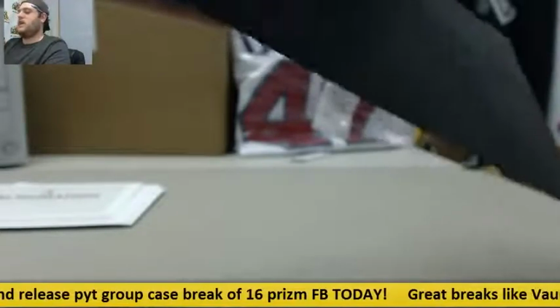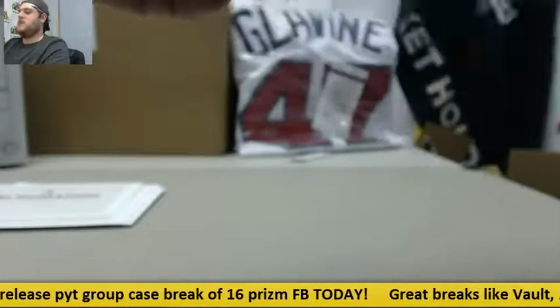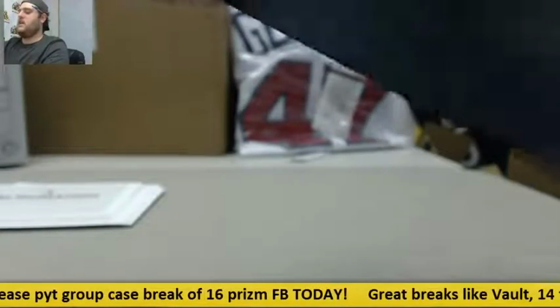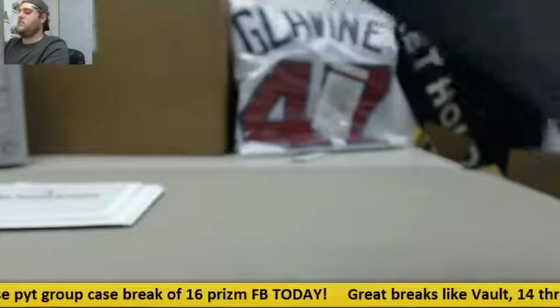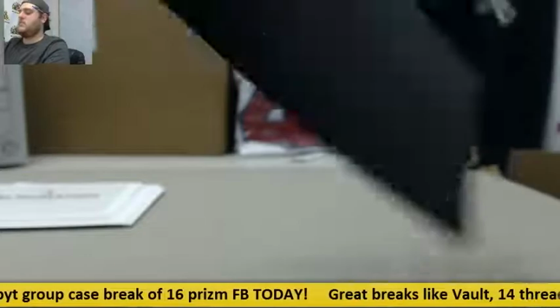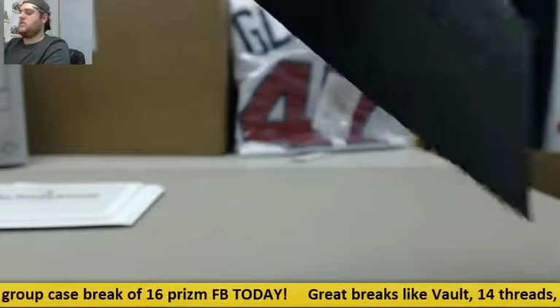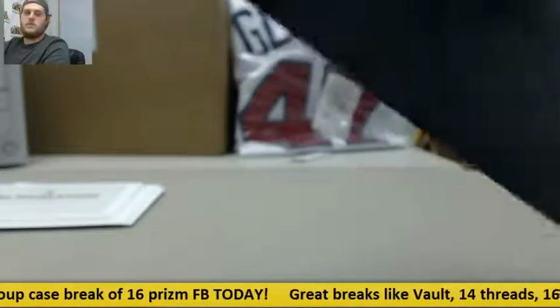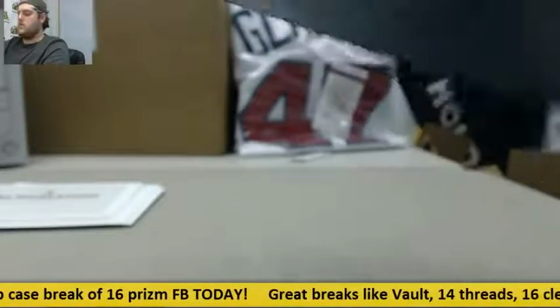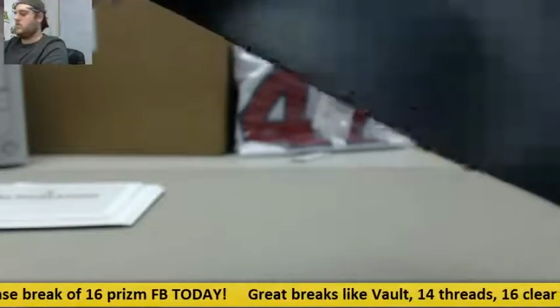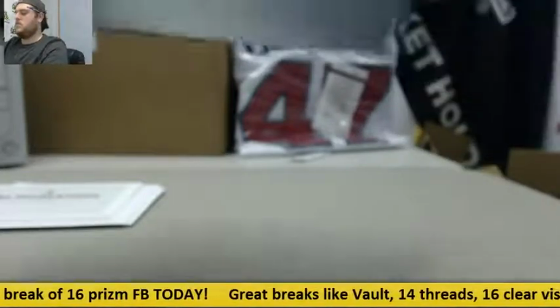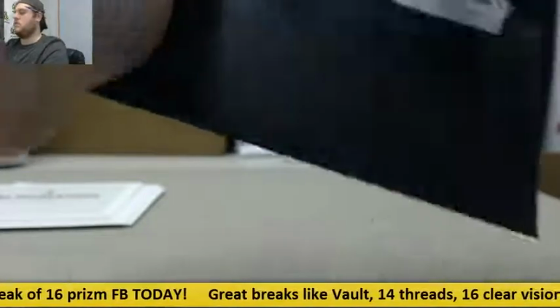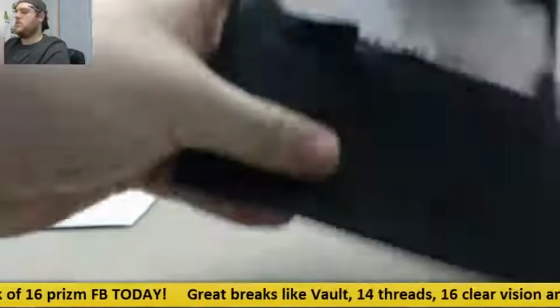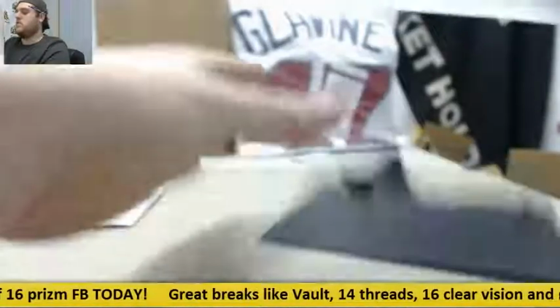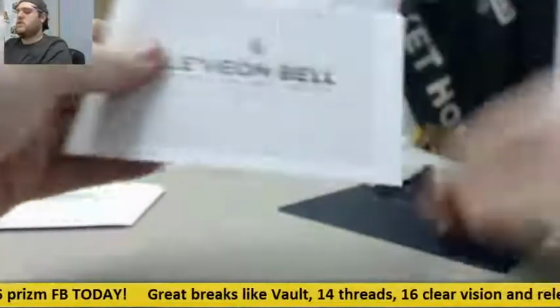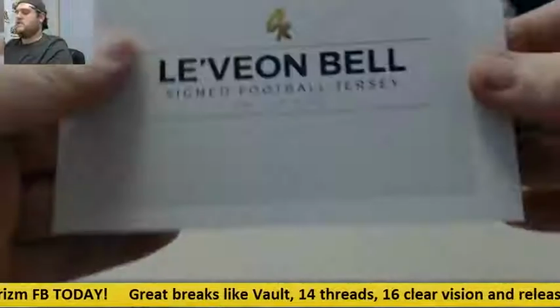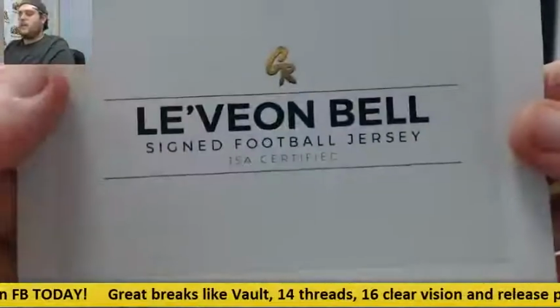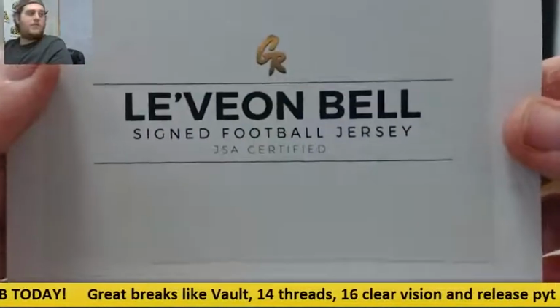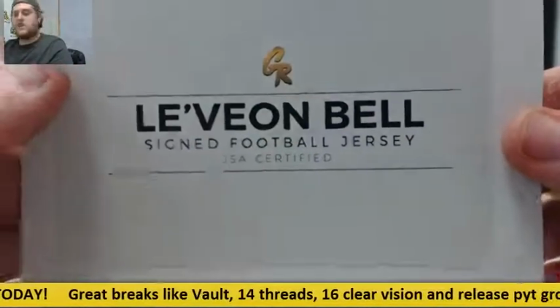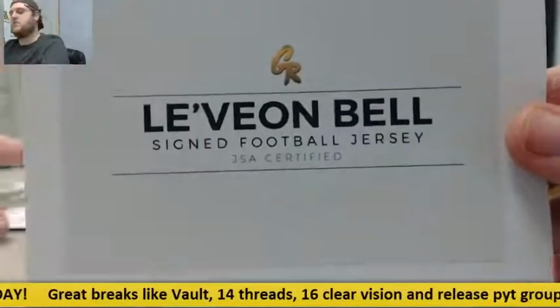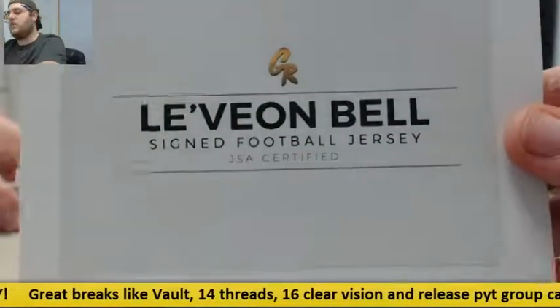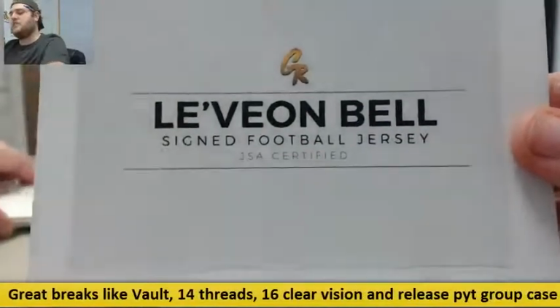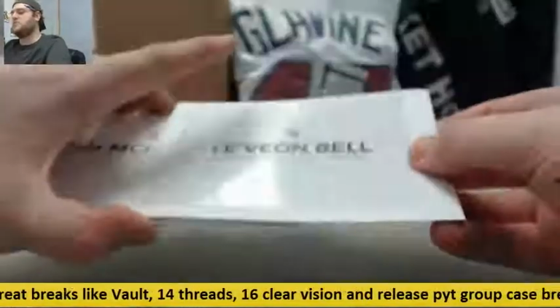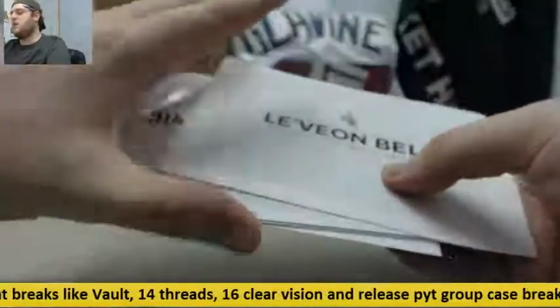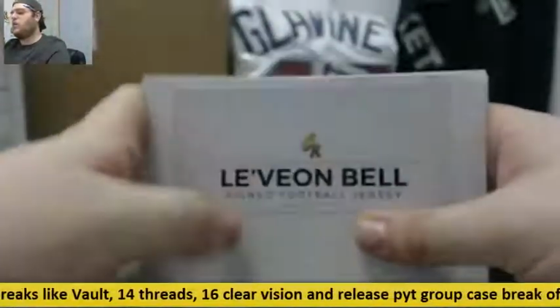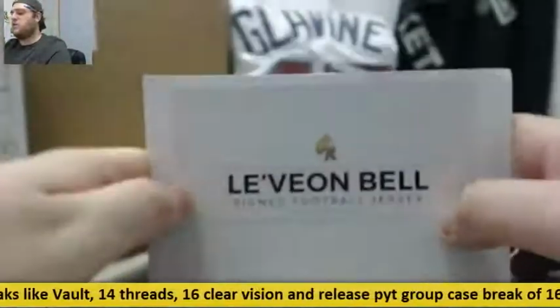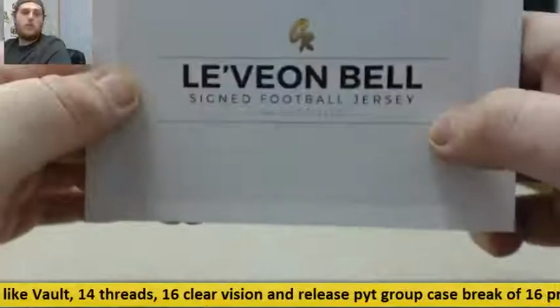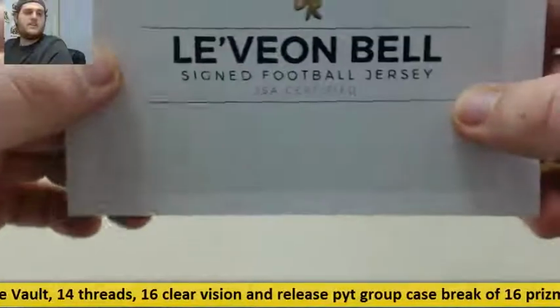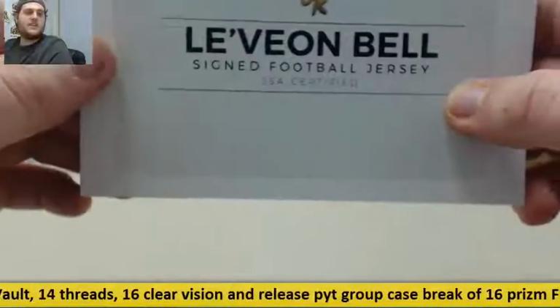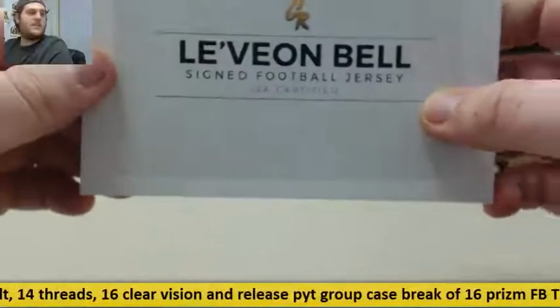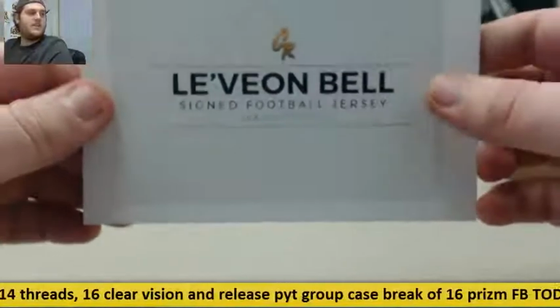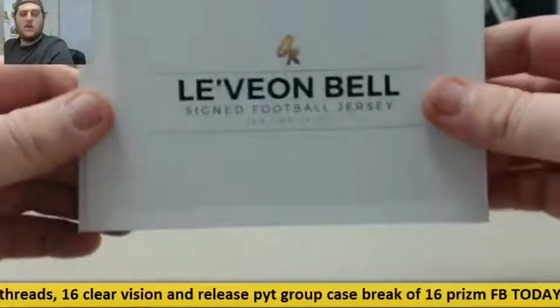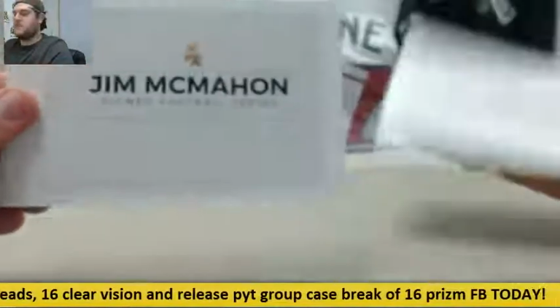Last prize — let's see what we've got in here. Le'Veon Bell signed football jersey. Some really, really nice jerseys in this break. We'll go through this real quick — let me pull the prizes so you can see them.